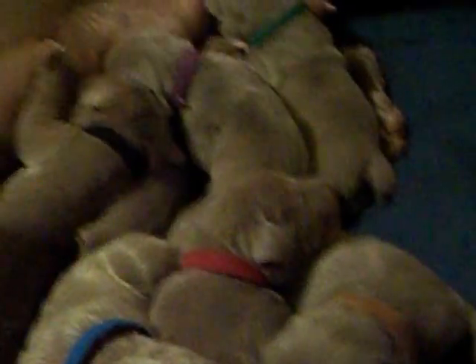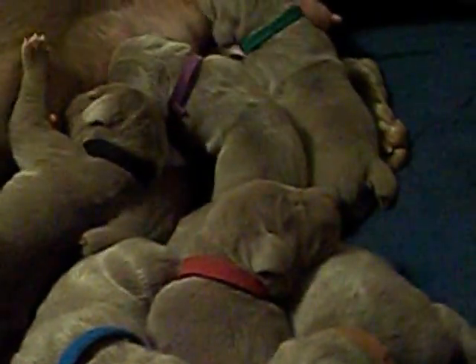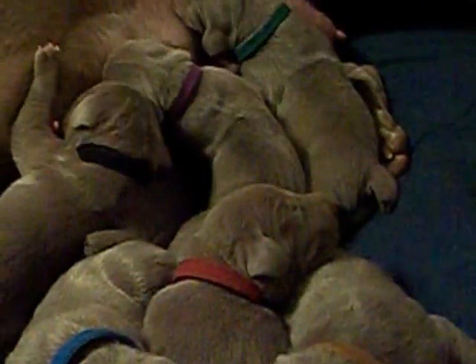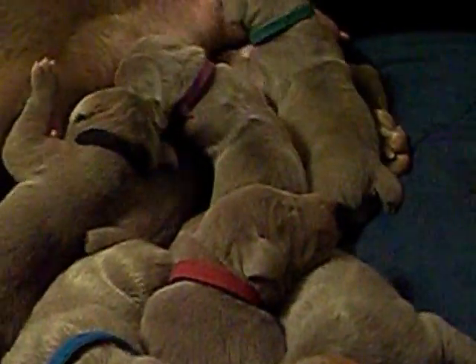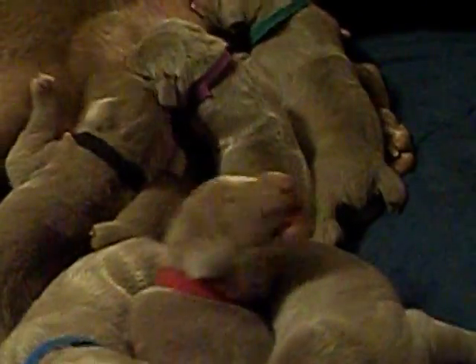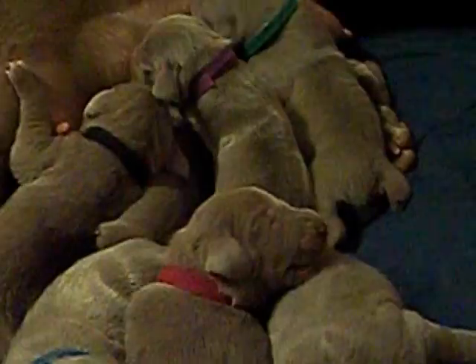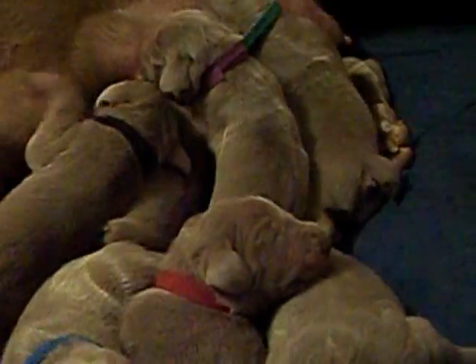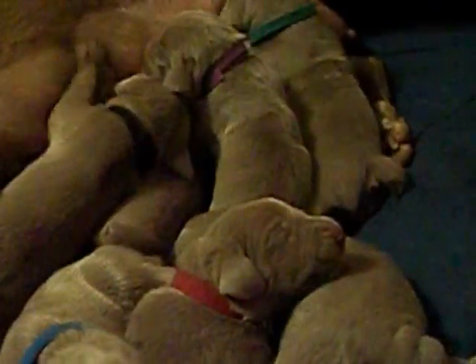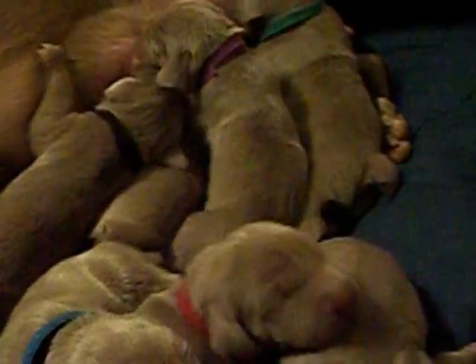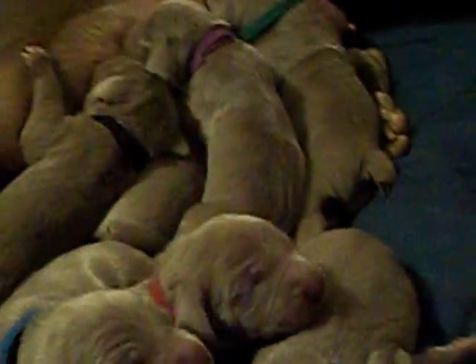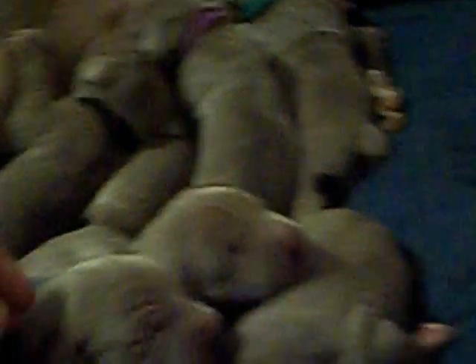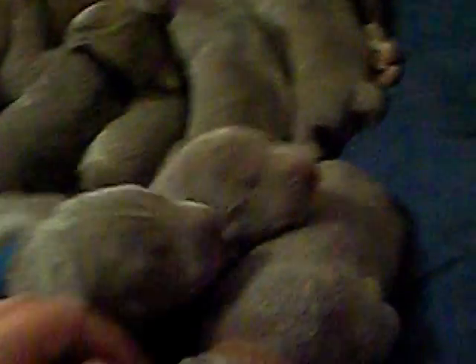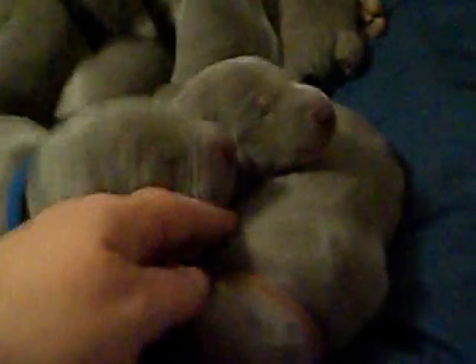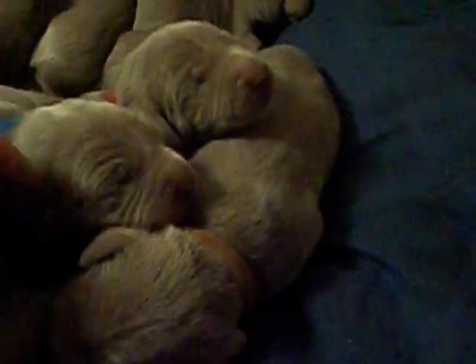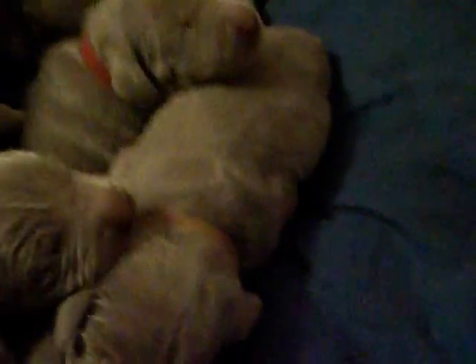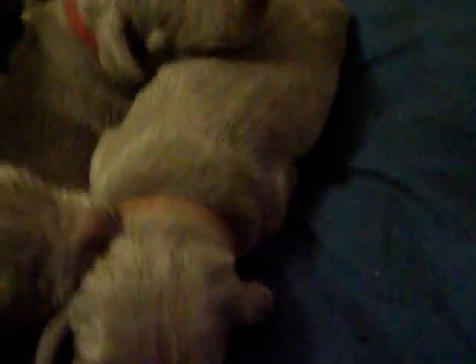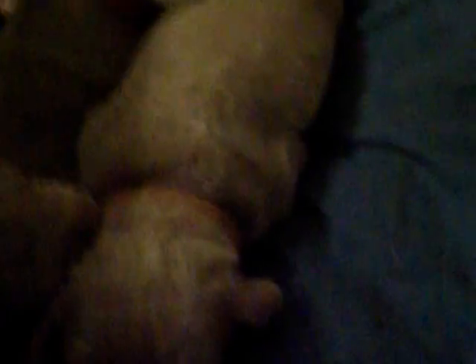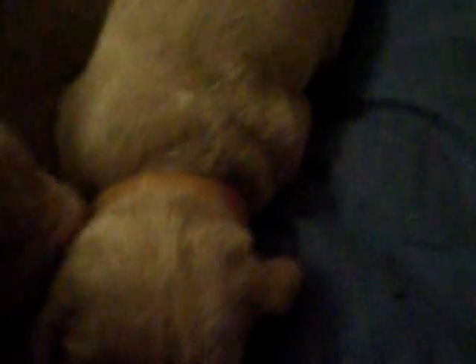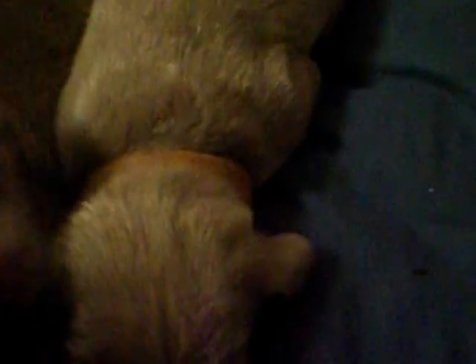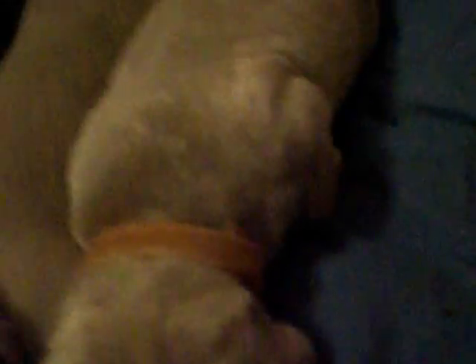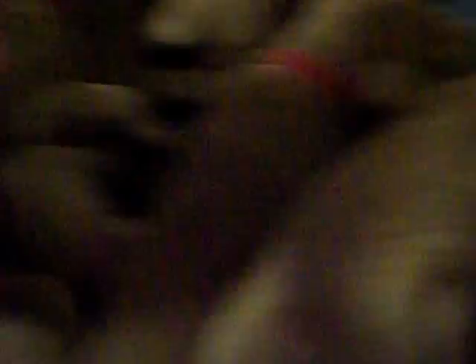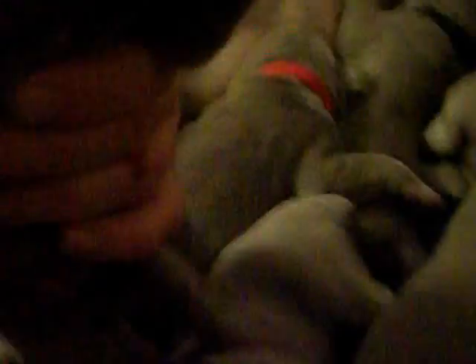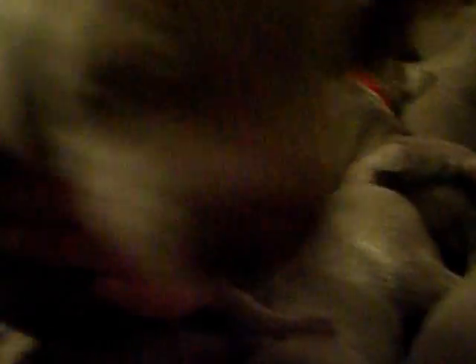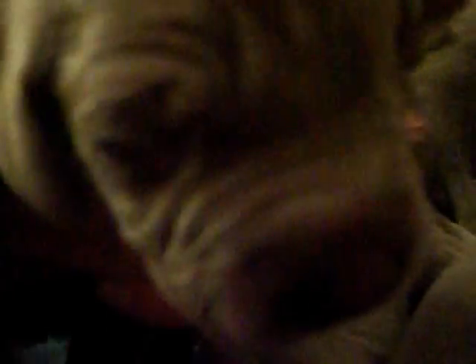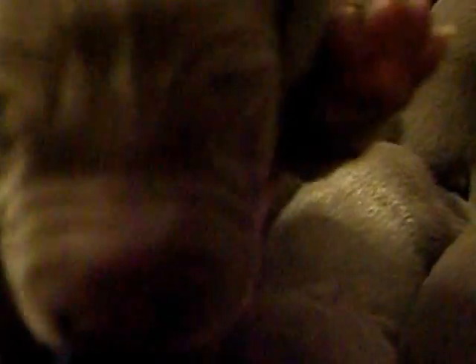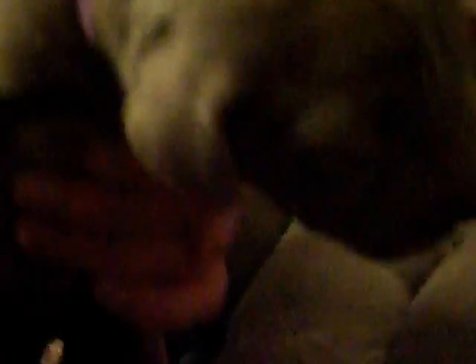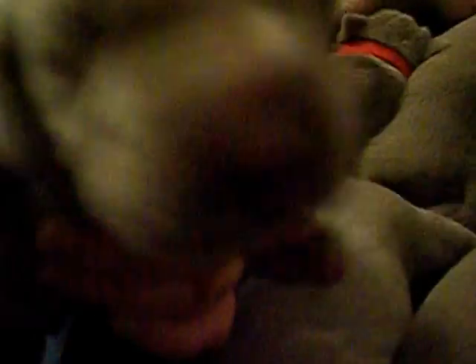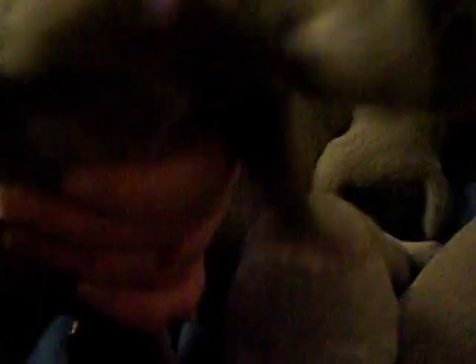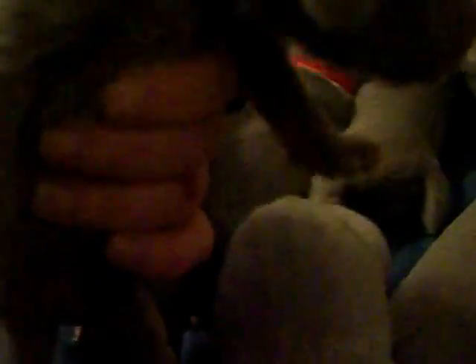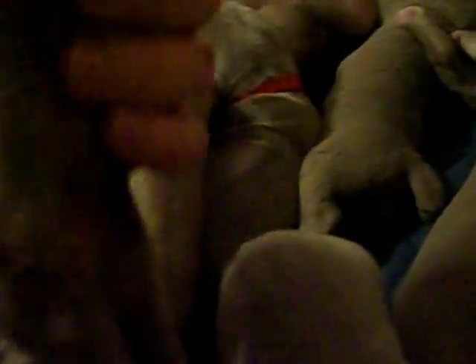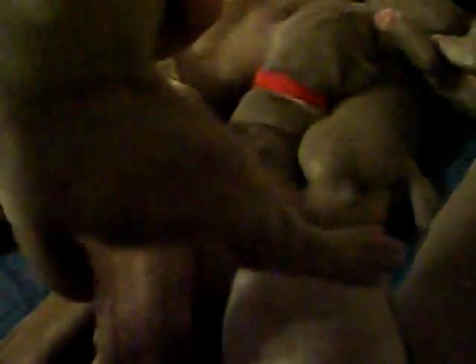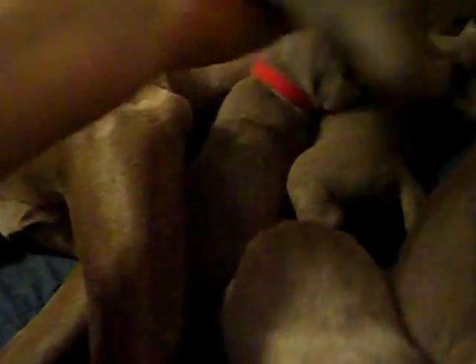They've also had their vet checkups and everybody was healthy and doing really well. We've got Violet here. She's so cute.